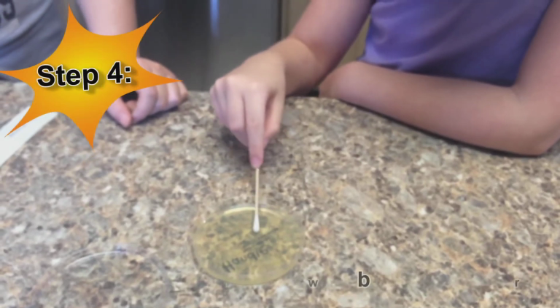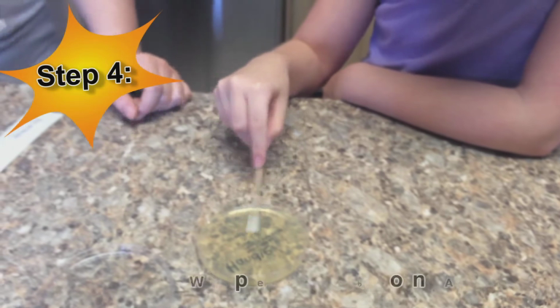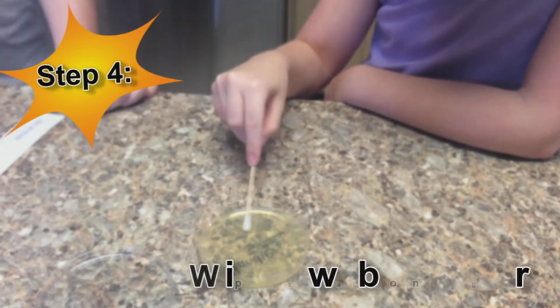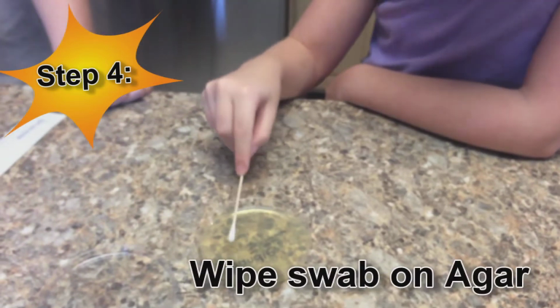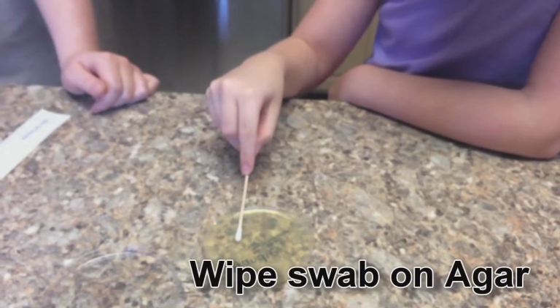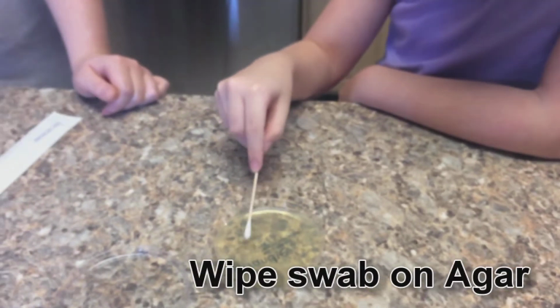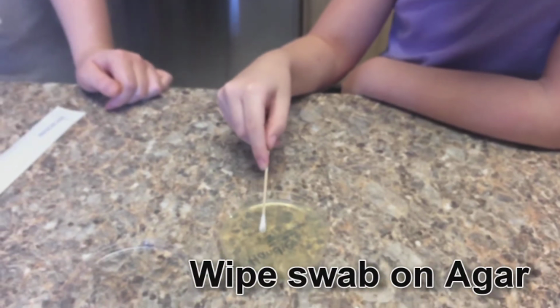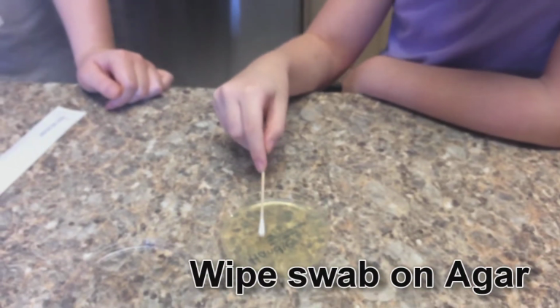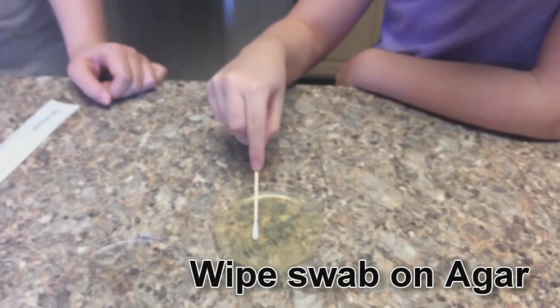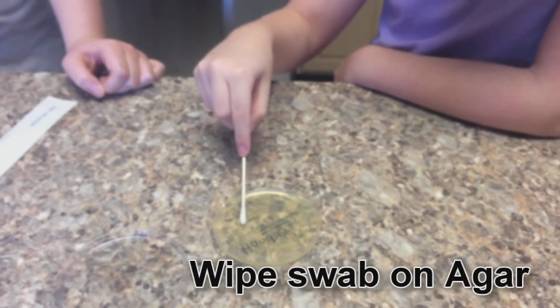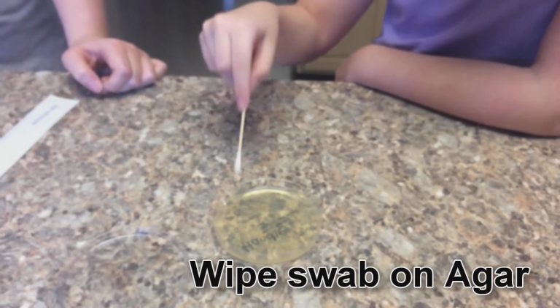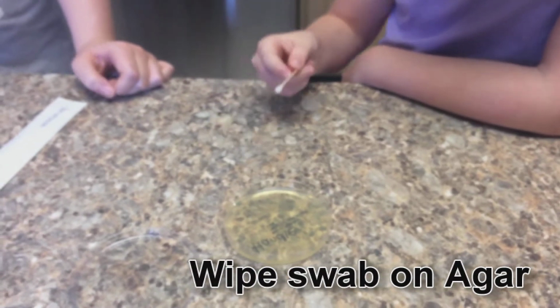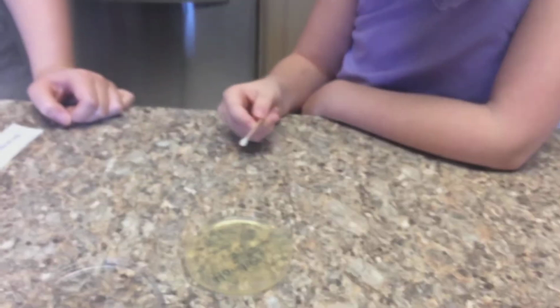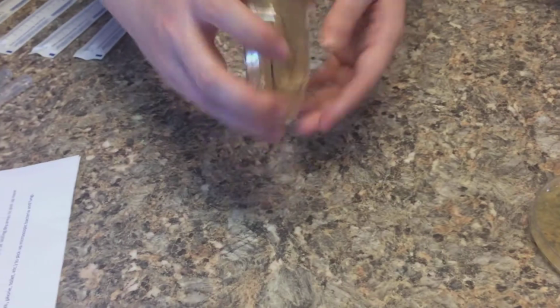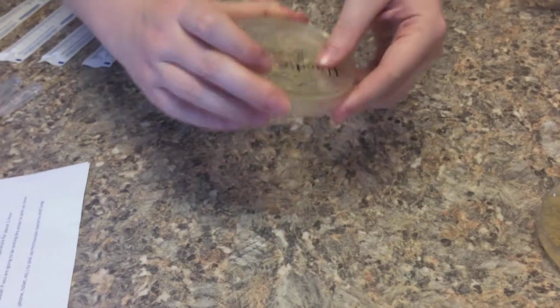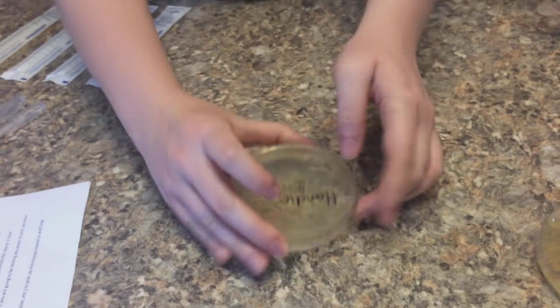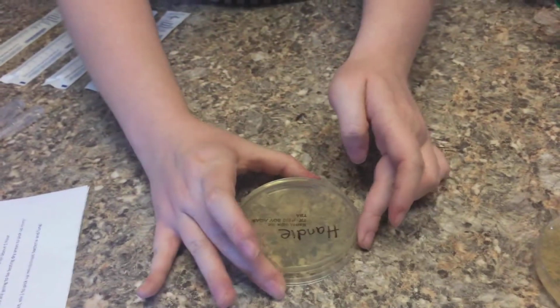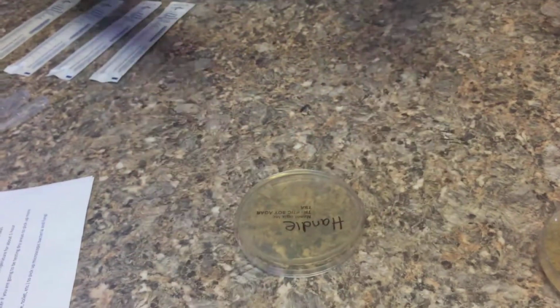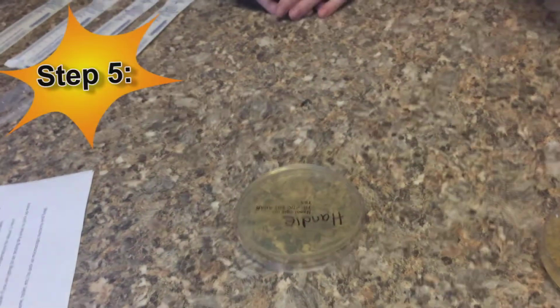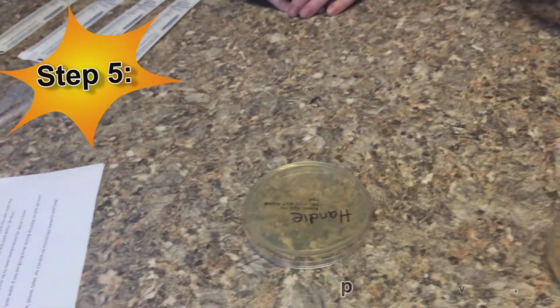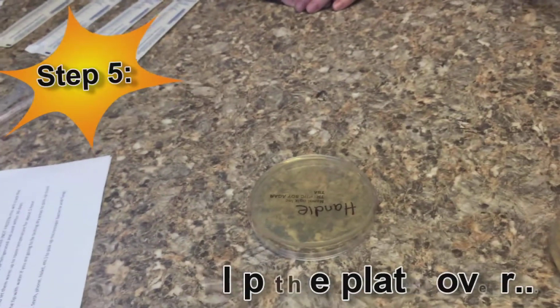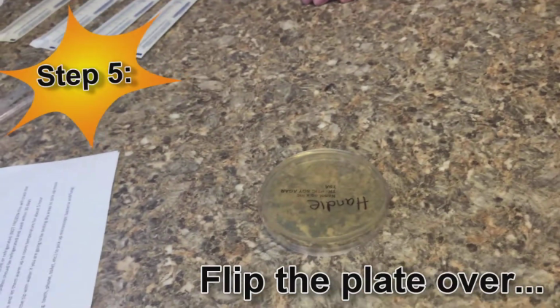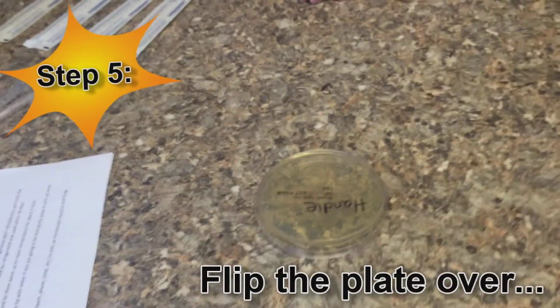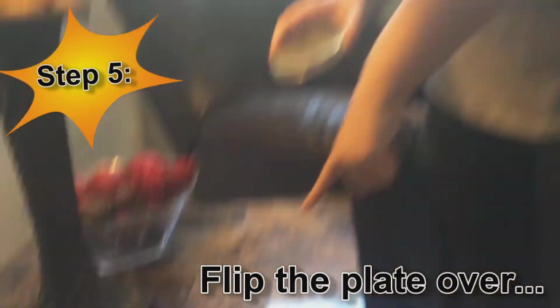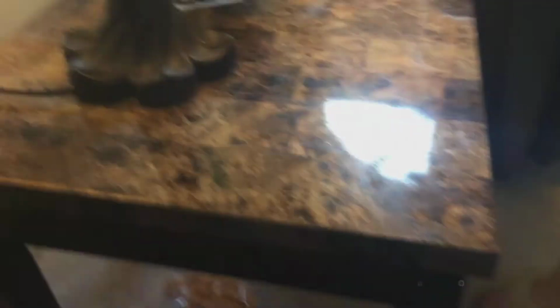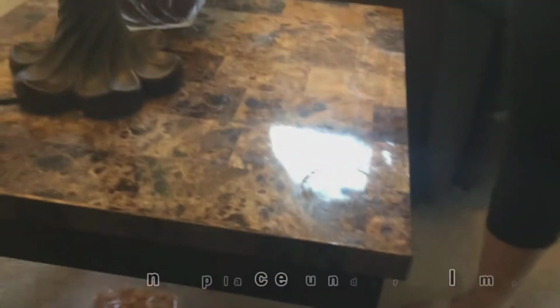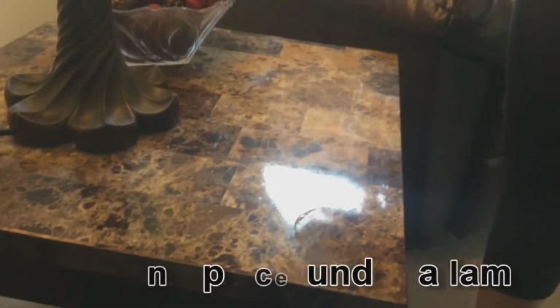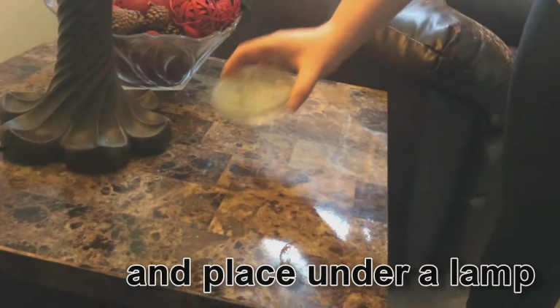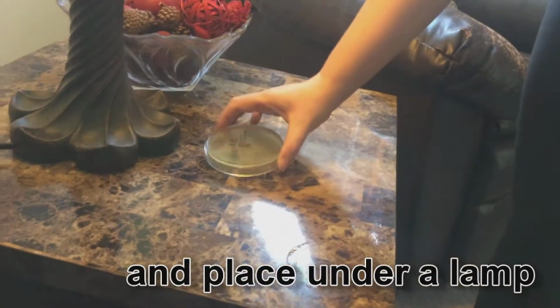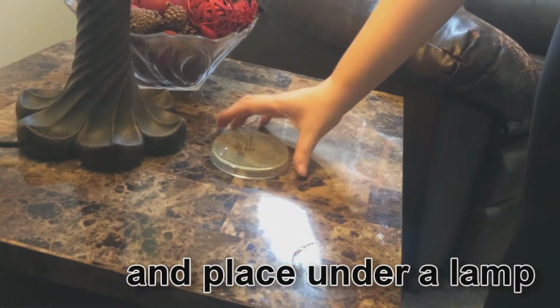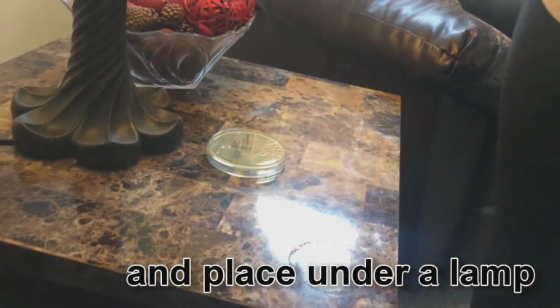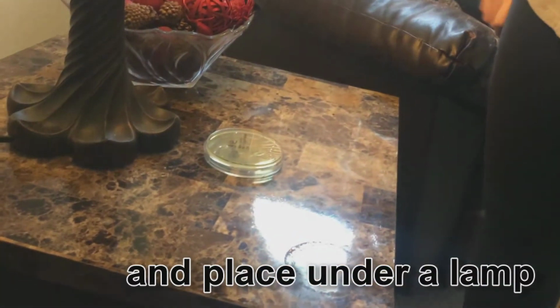Next, simply rub the swab gently against the agar — that's the yellow stuff on the plate — and put the lid back on. The final step is to flip the plate upside down and place it under a lamp. The longer it stays under, the more bacteria you grow.